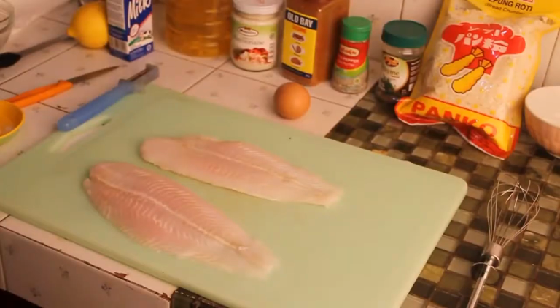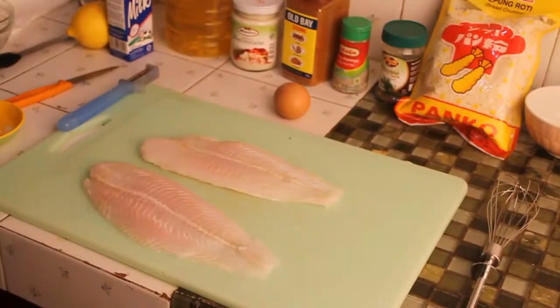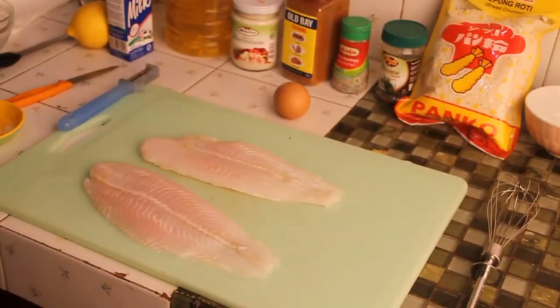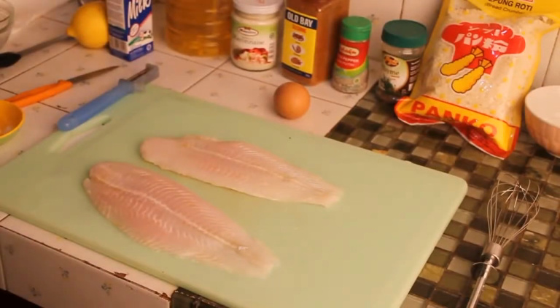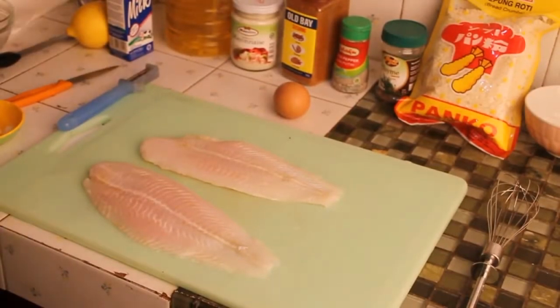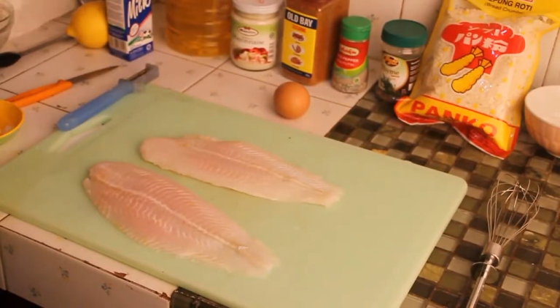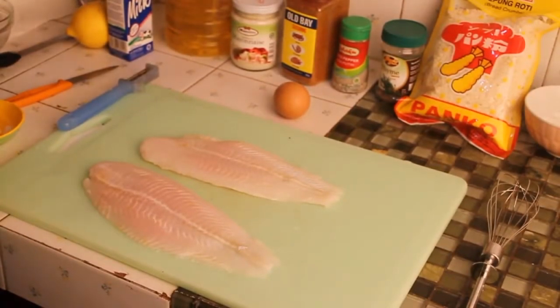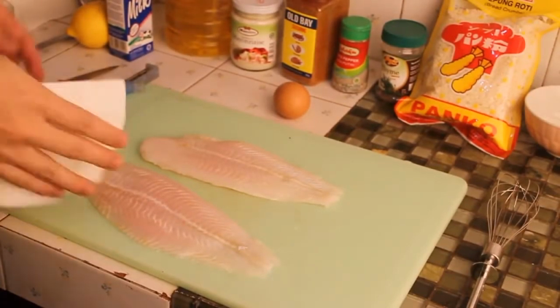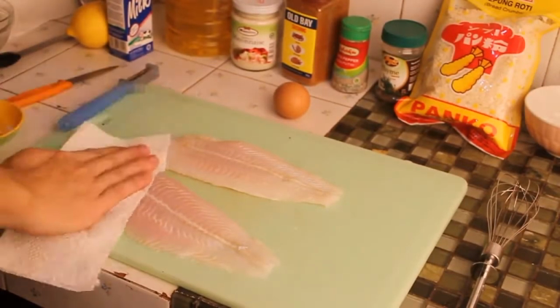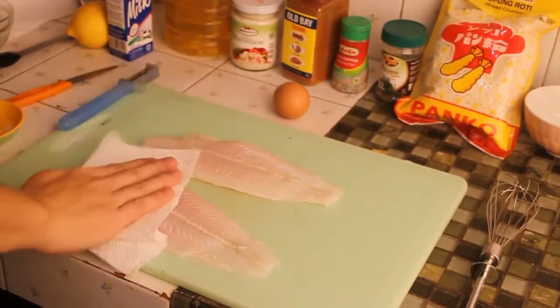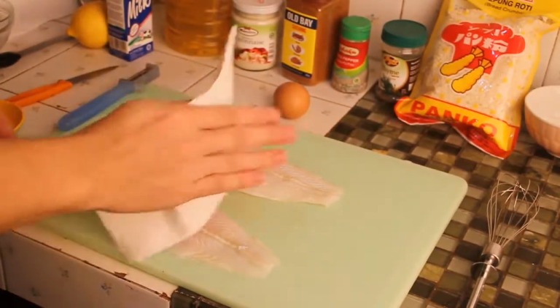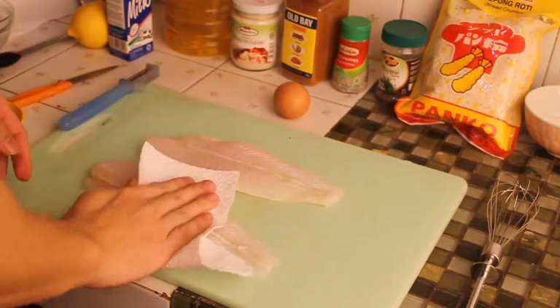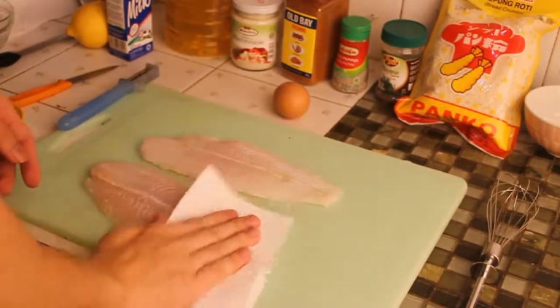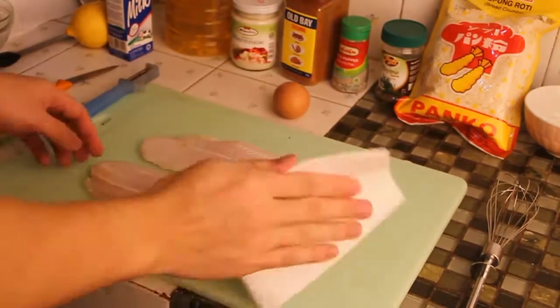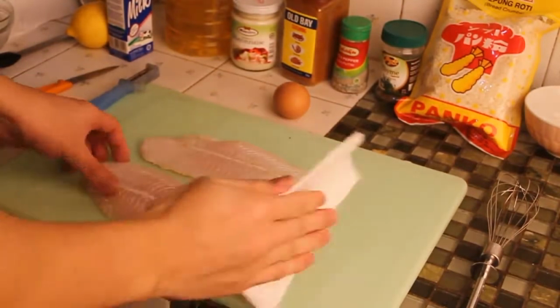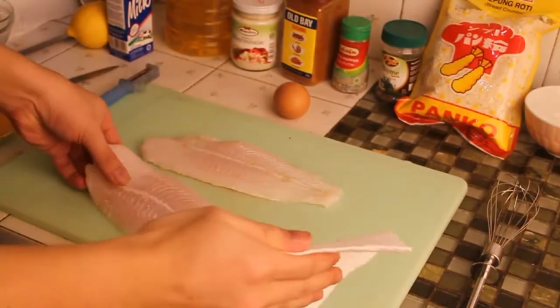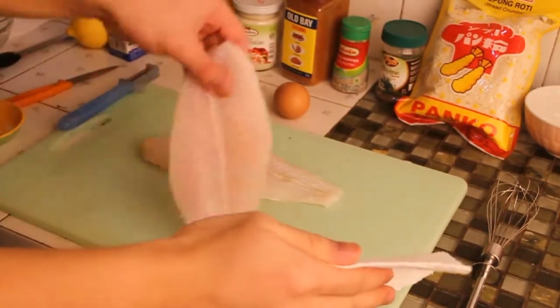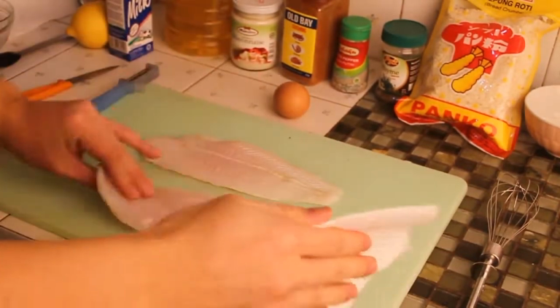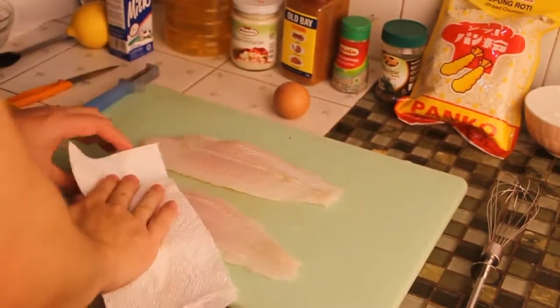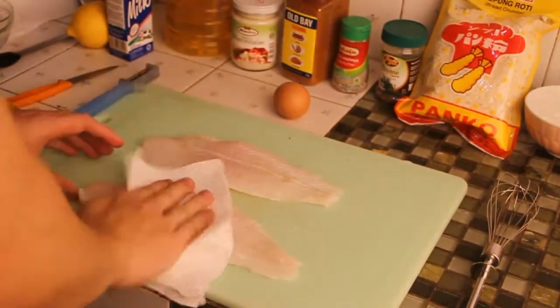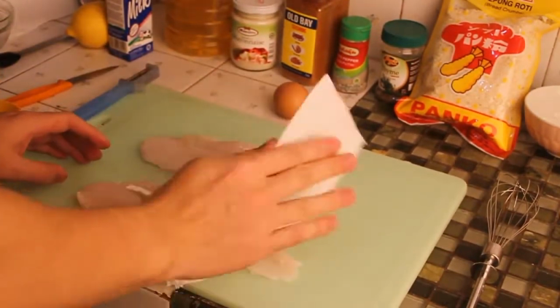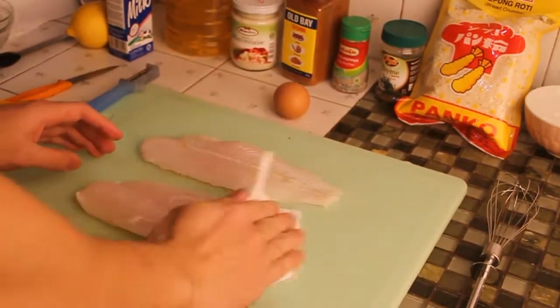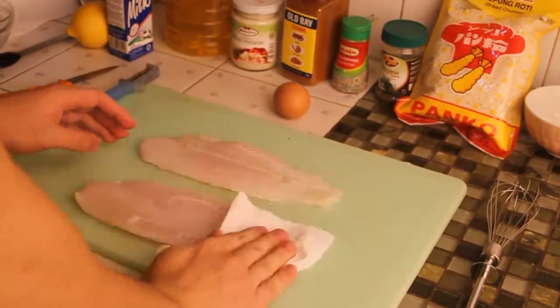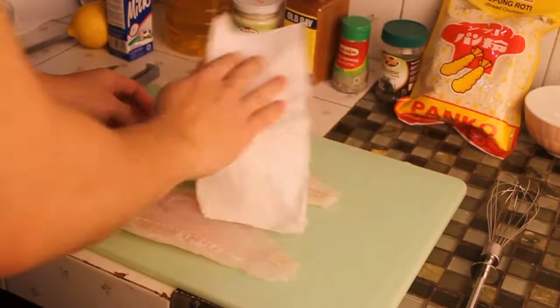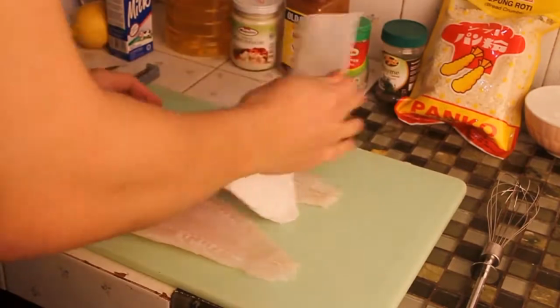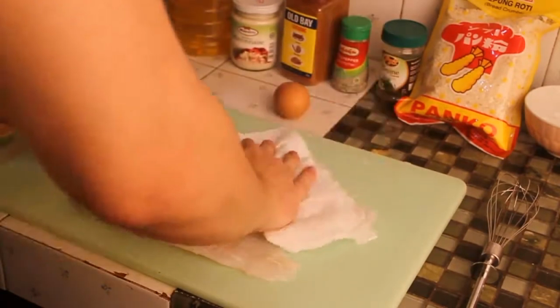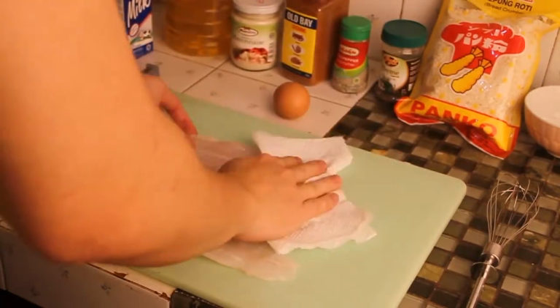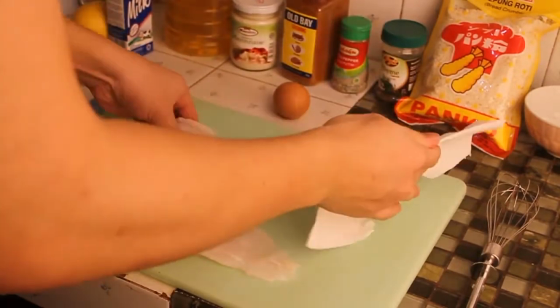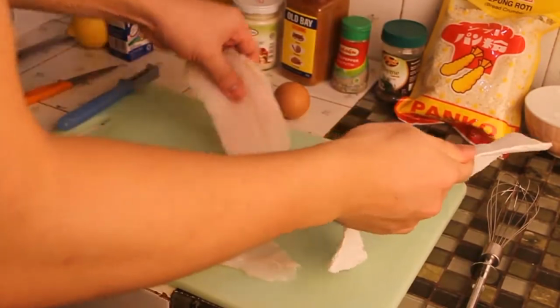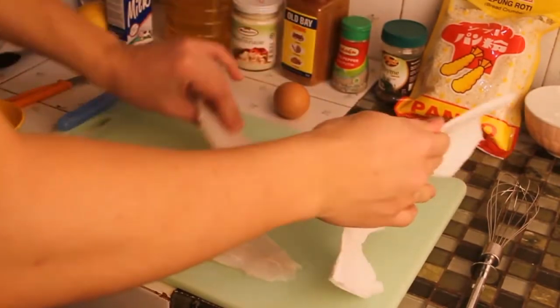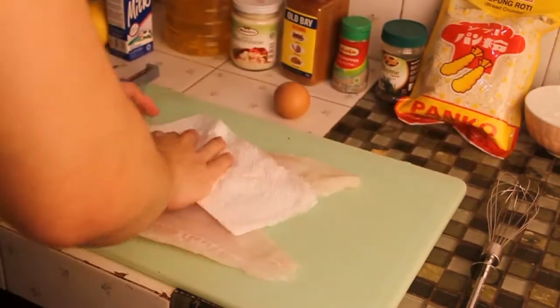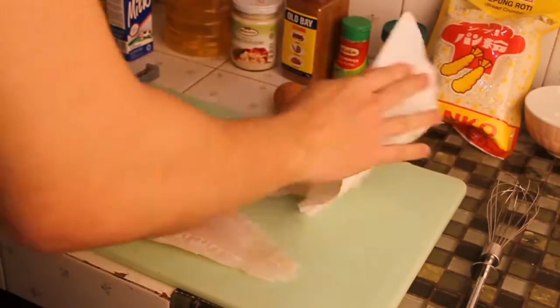While we're waiting for the potato, now we can start with the fish. Remove the excess water on your fish using a paper towel and press them gently. After finishing with one side, flip it and continue to the other side.